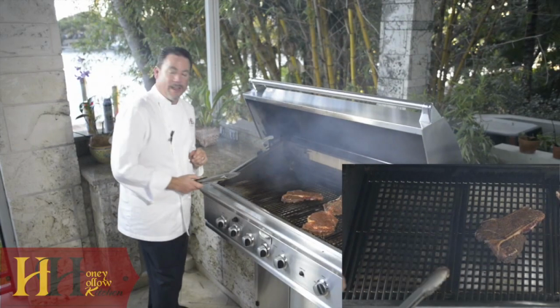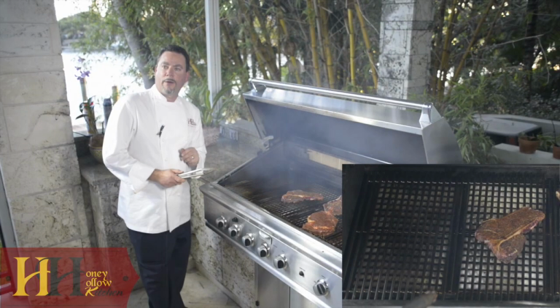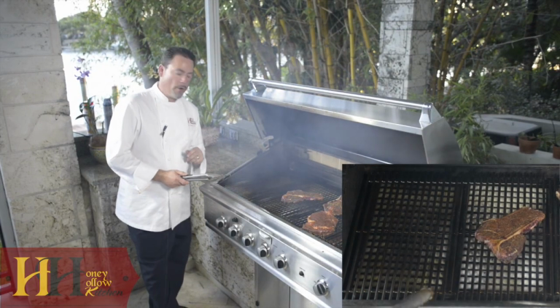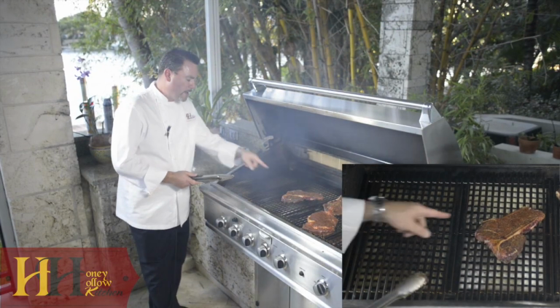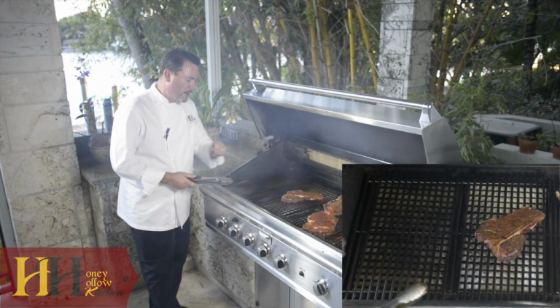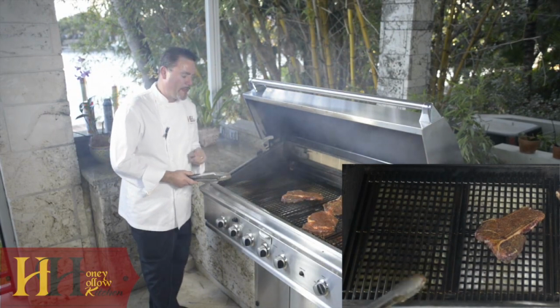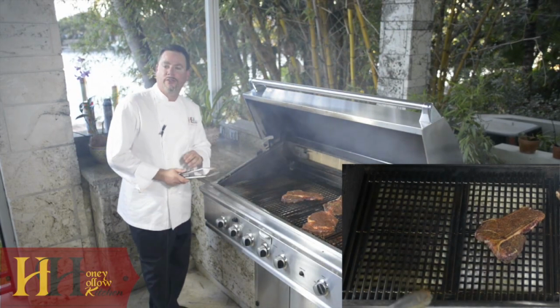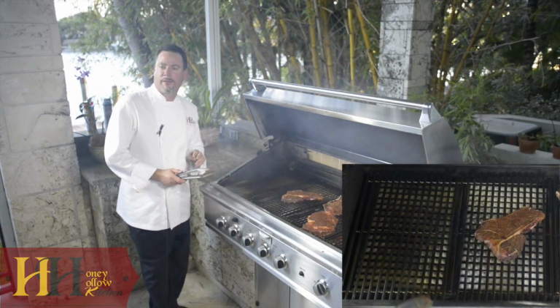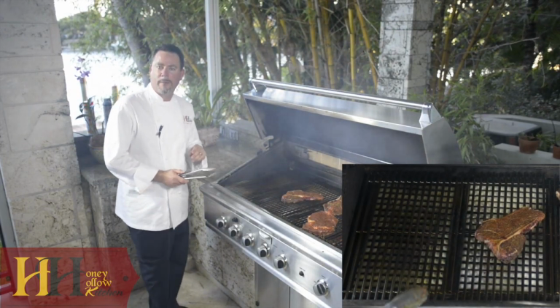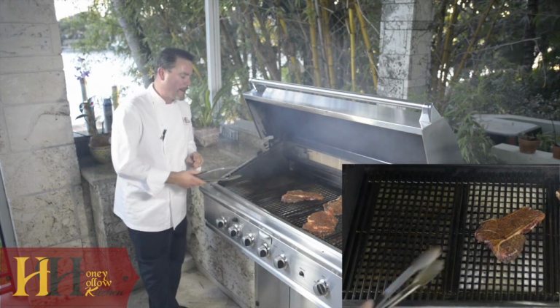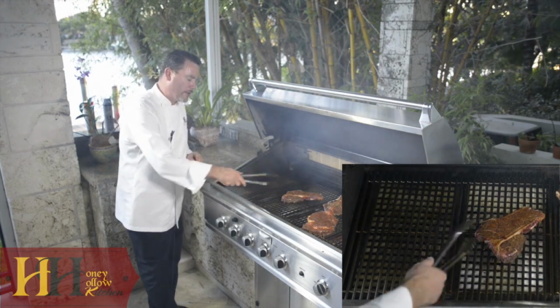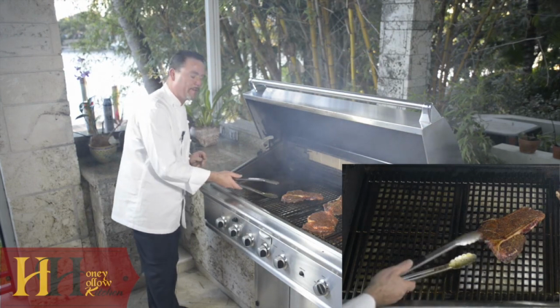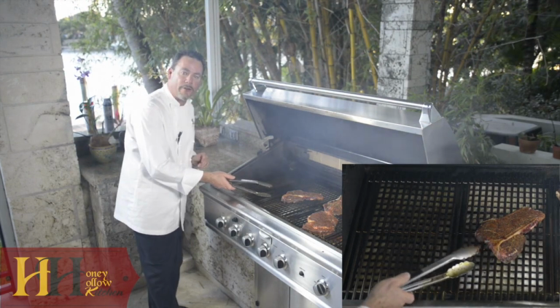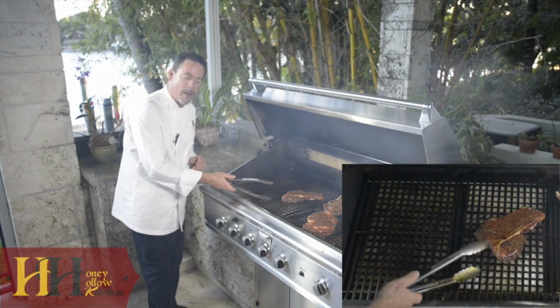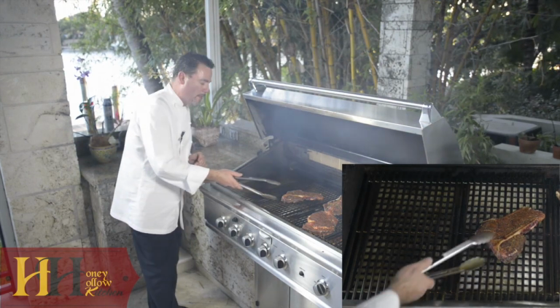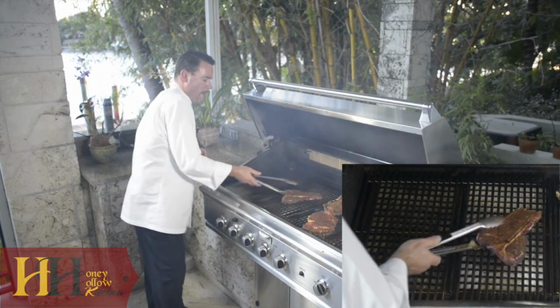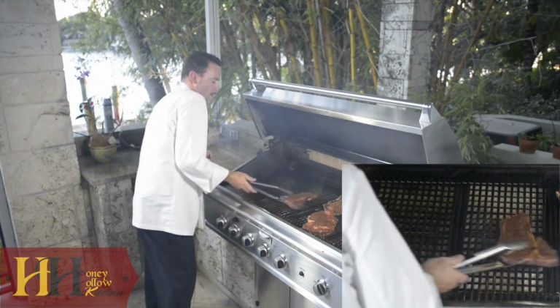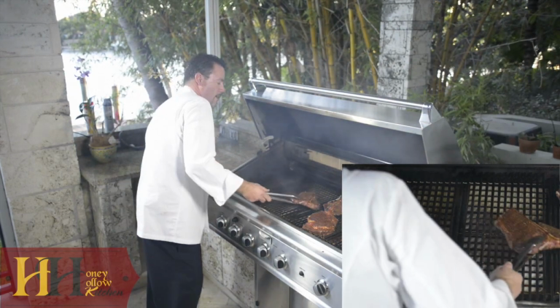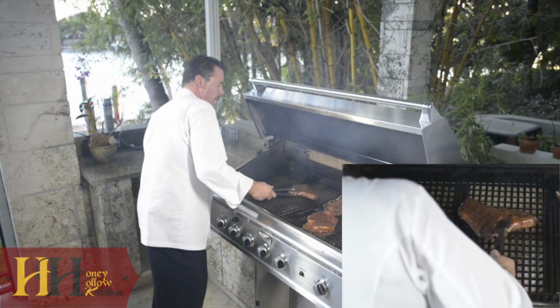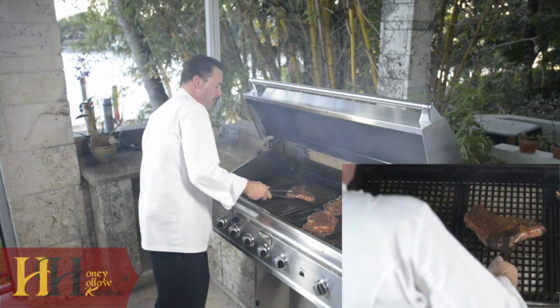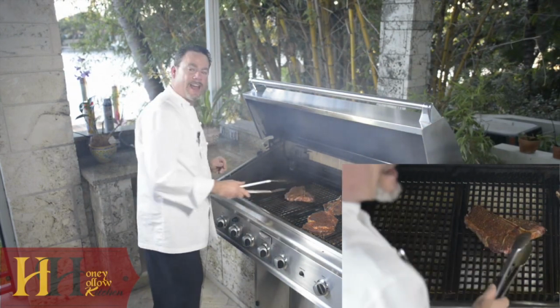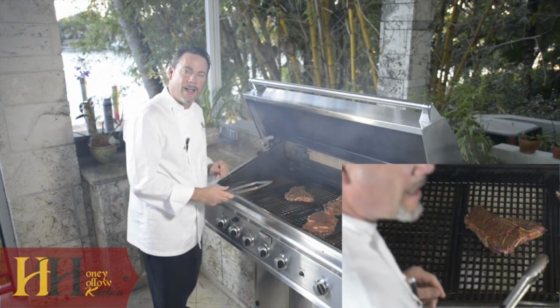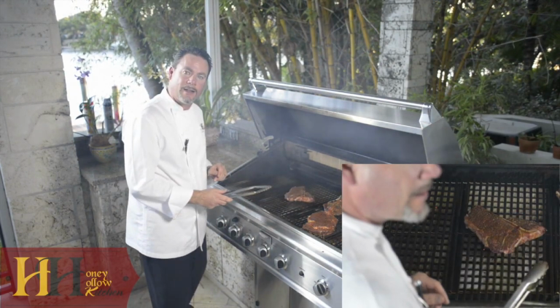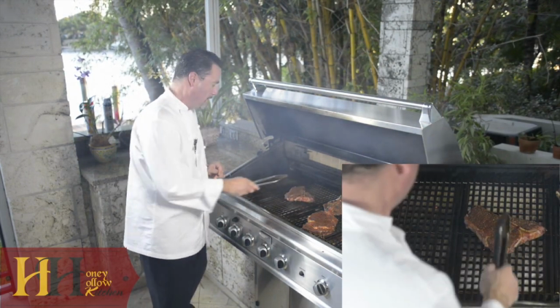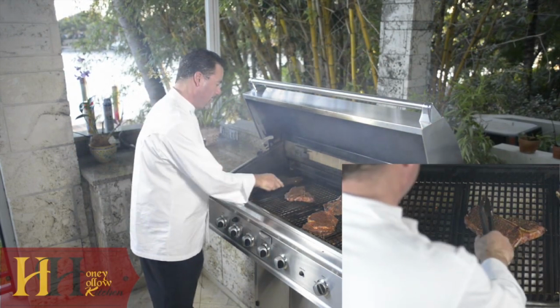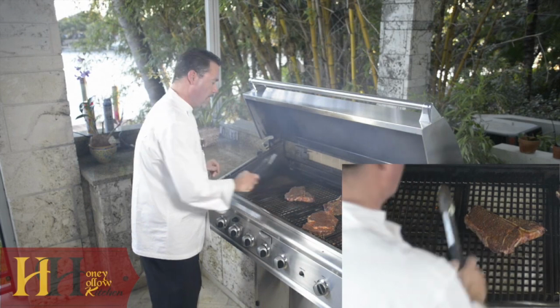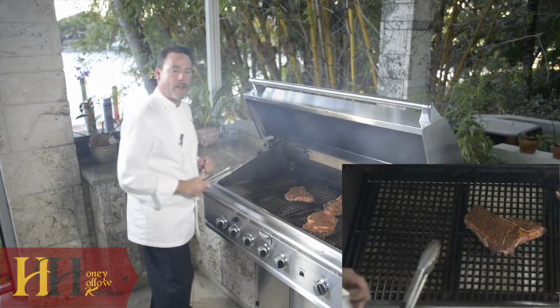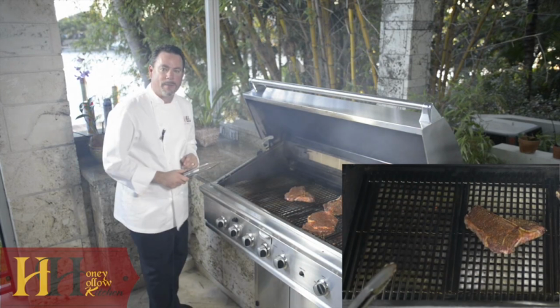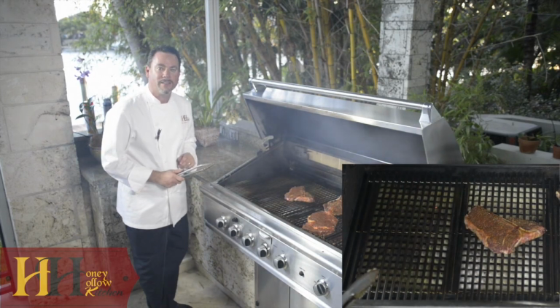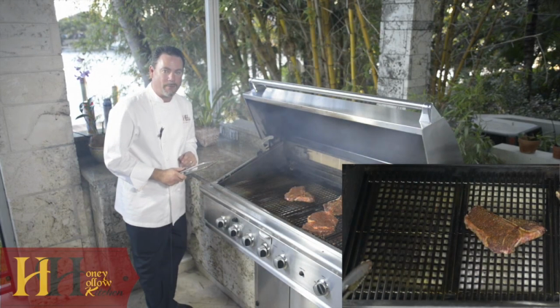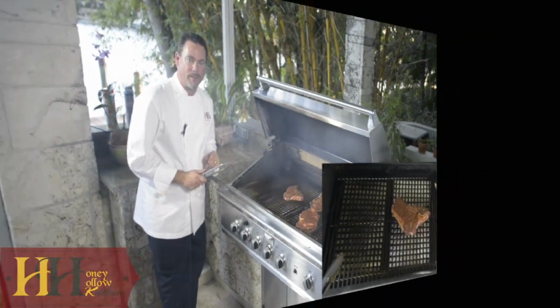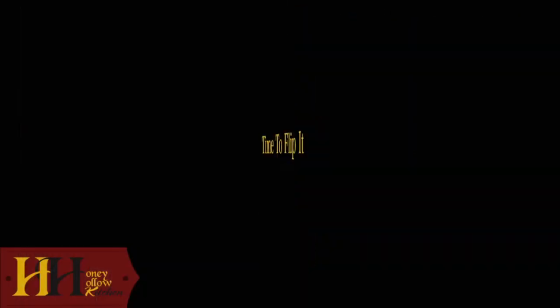Here we are with our porterhouse. It's been there for two and a half, three minutes. Now we're going to turn it for another couple. Have that face 10 o'clock, go for another two minutes, and then we'll be flipping it.